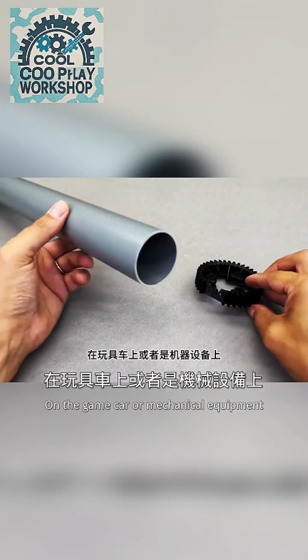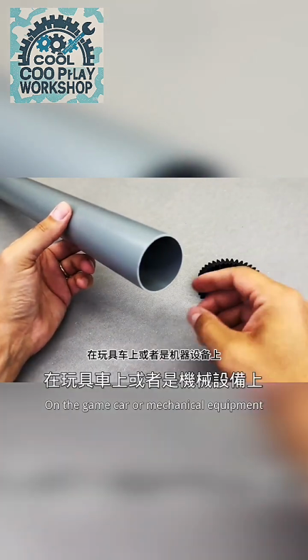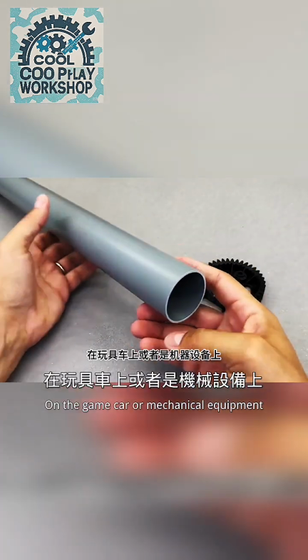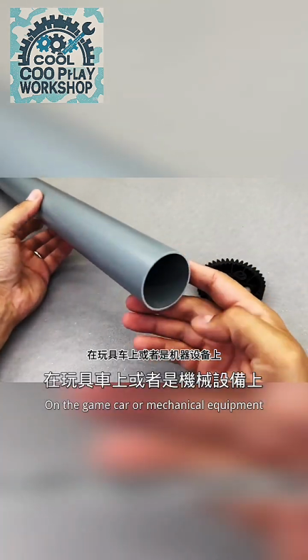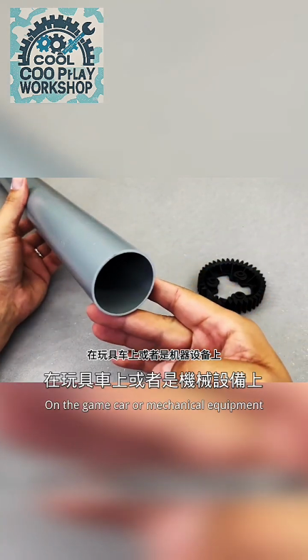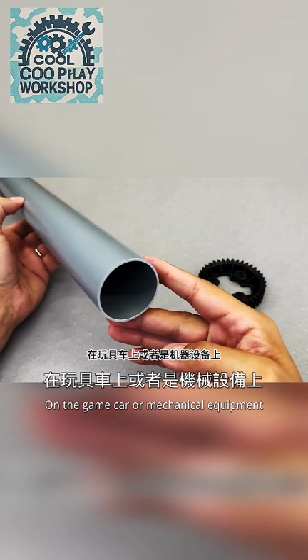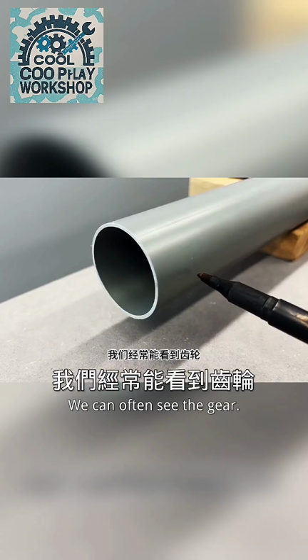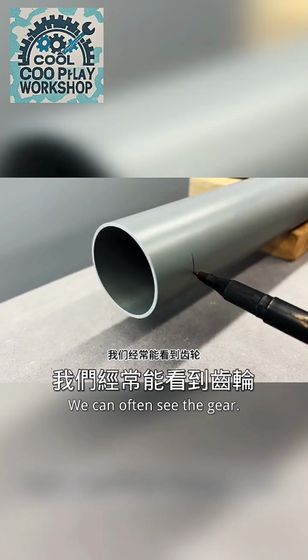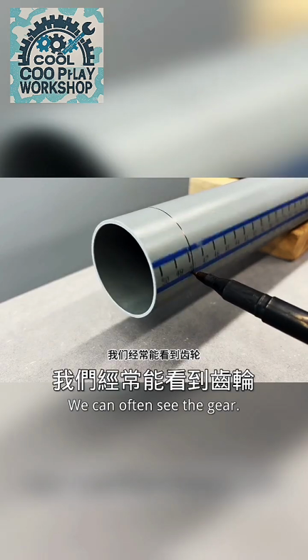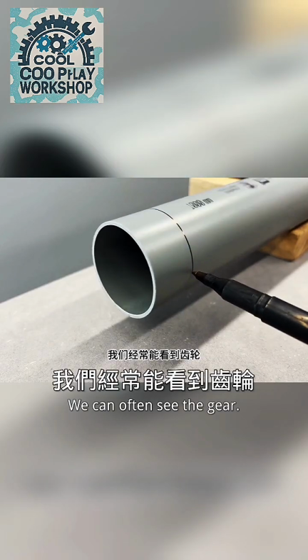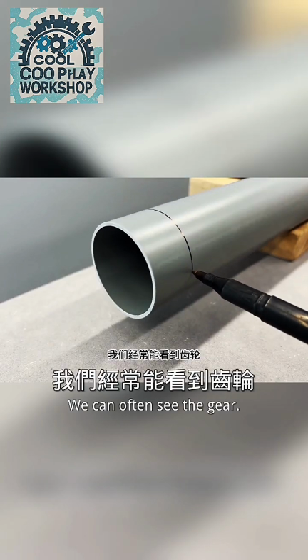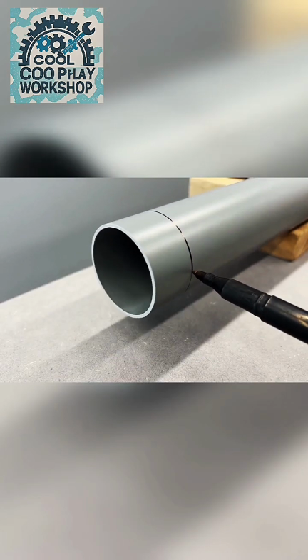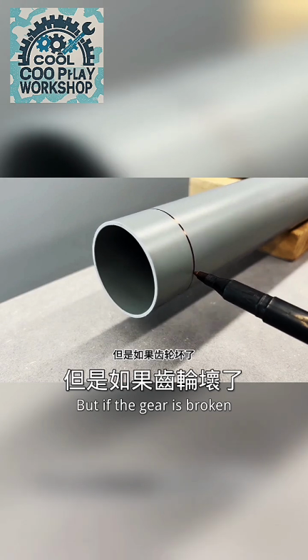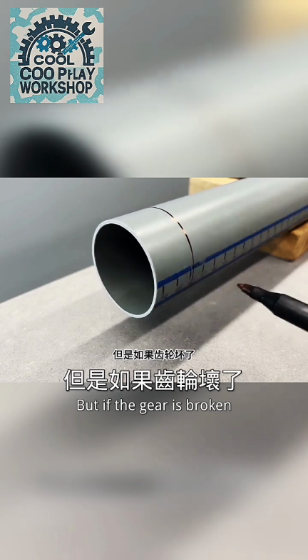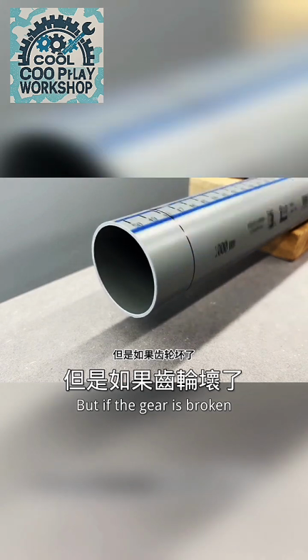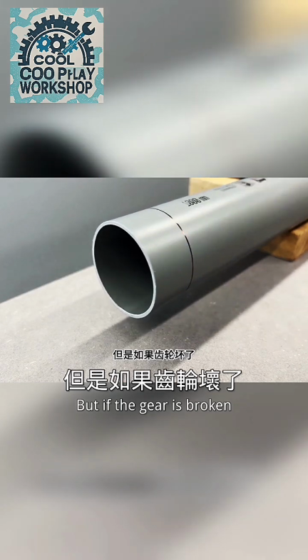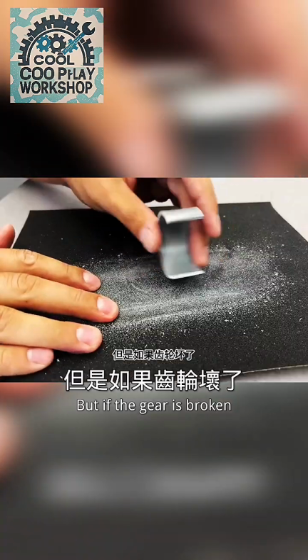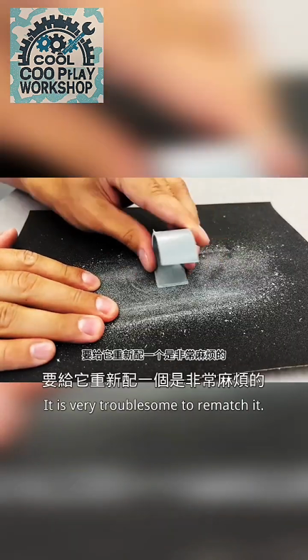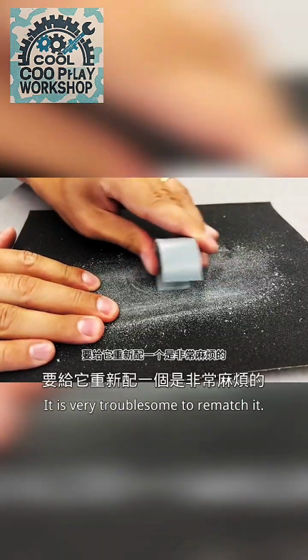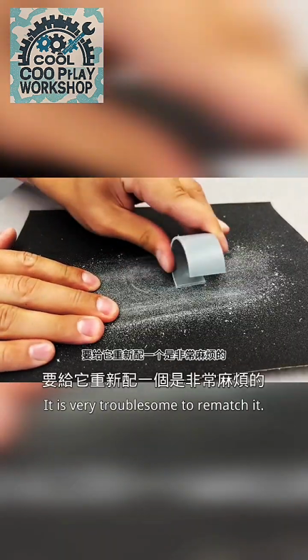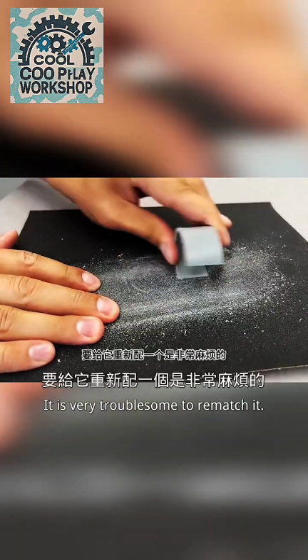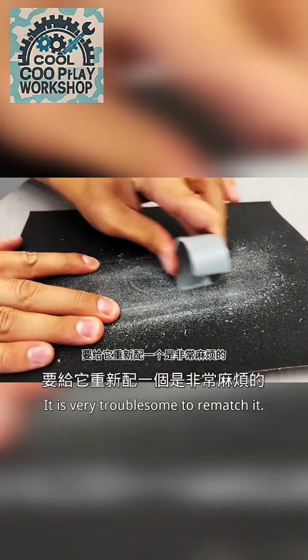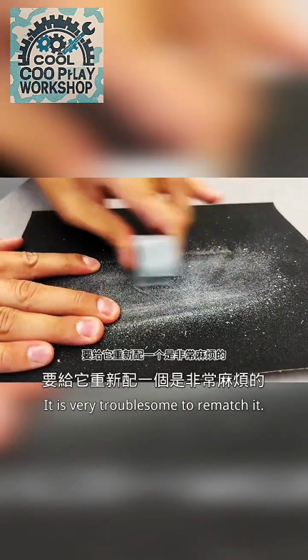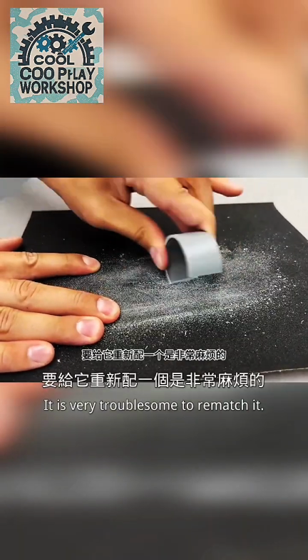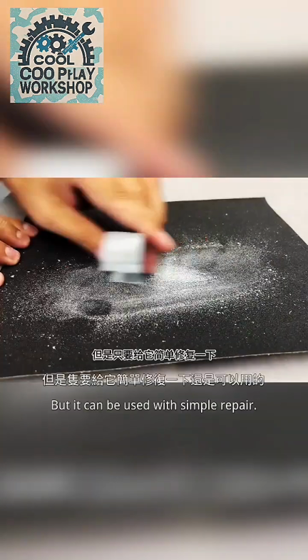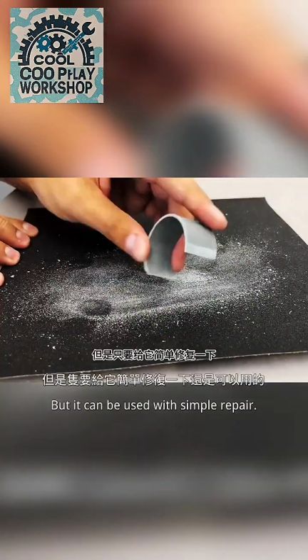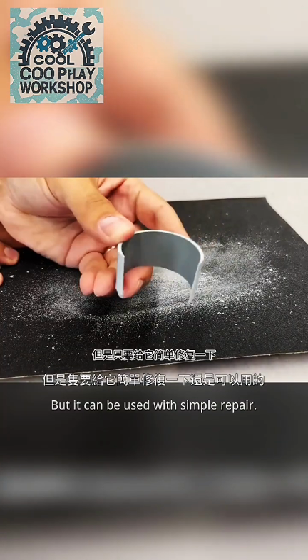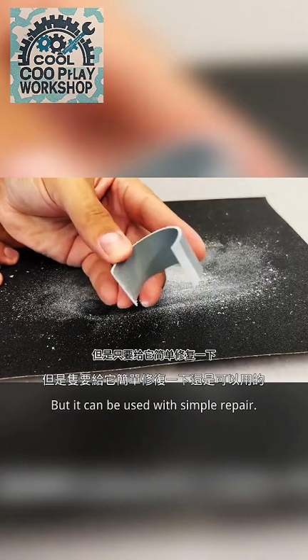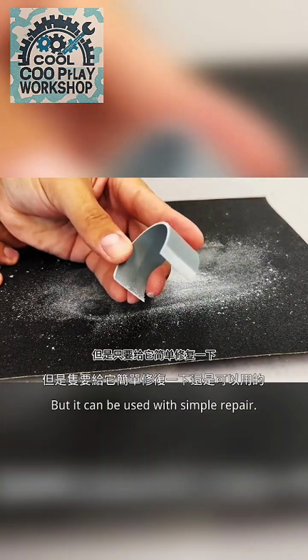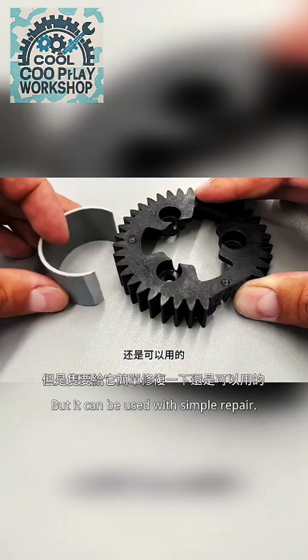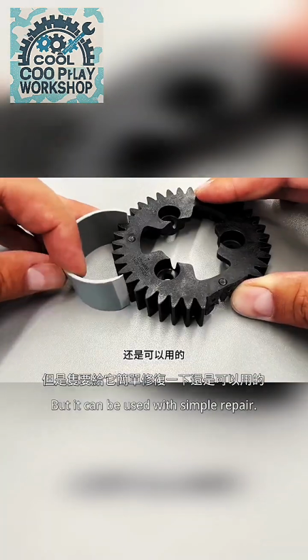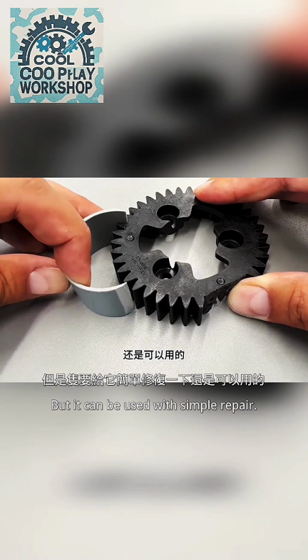On toy cars or mechanical equipment, we can often see gears. But if a gear is broken, it is very troublesome to replace it — however, it can be fixed with simple repair.